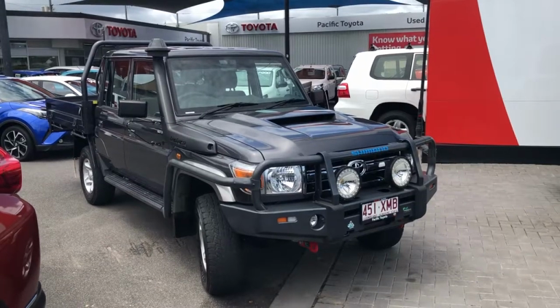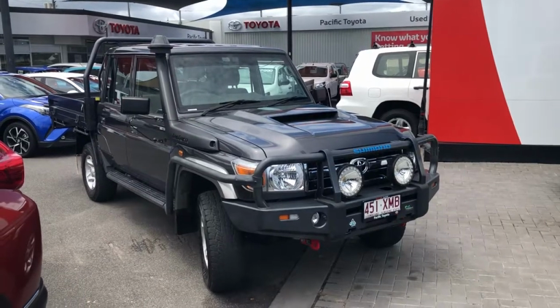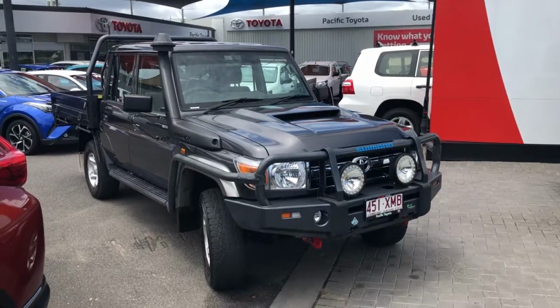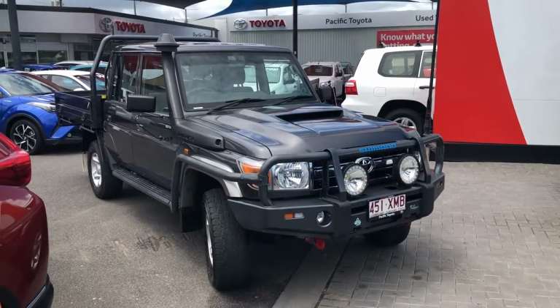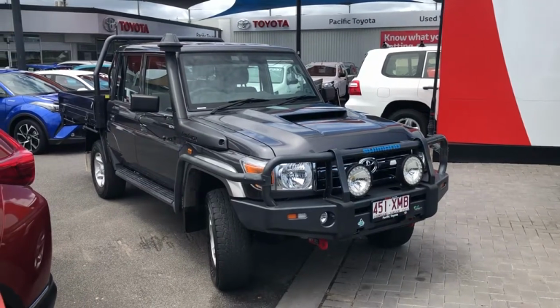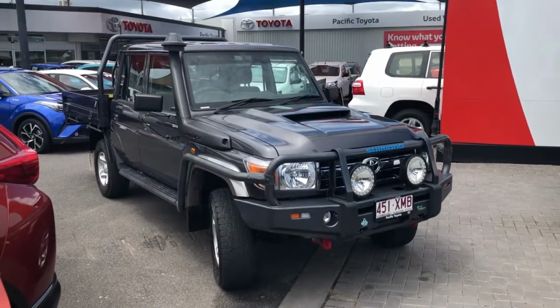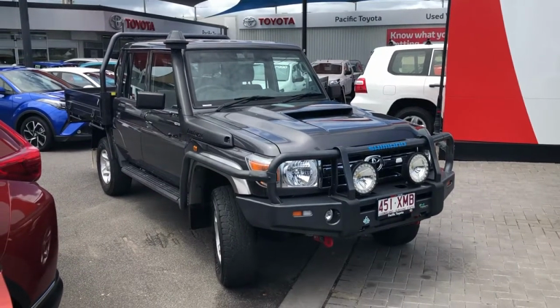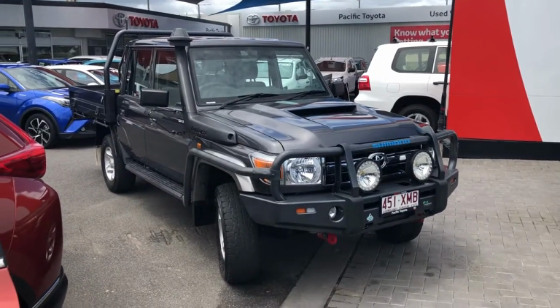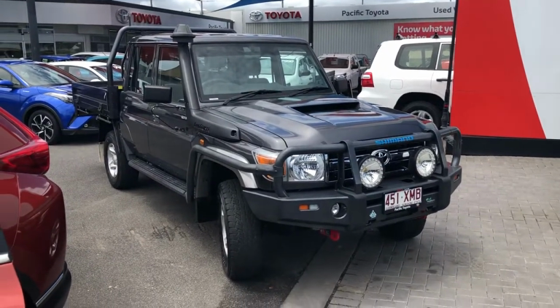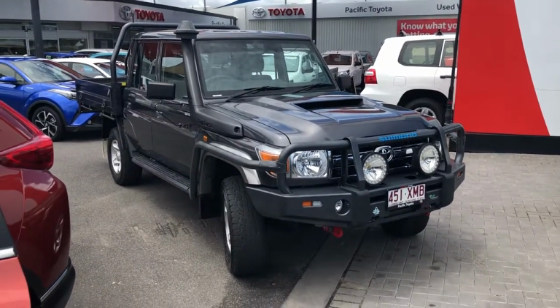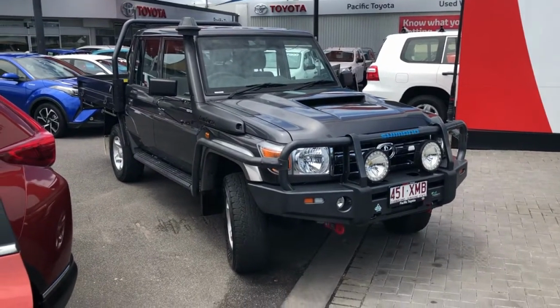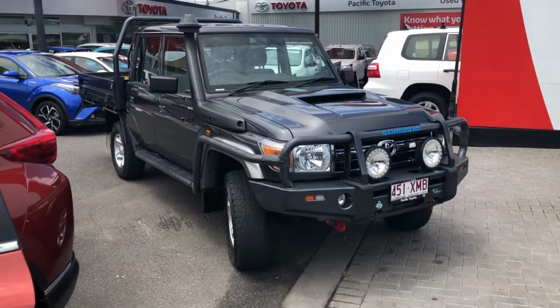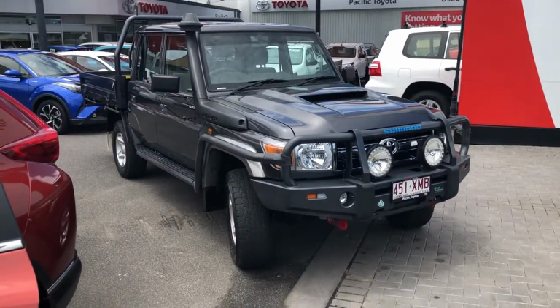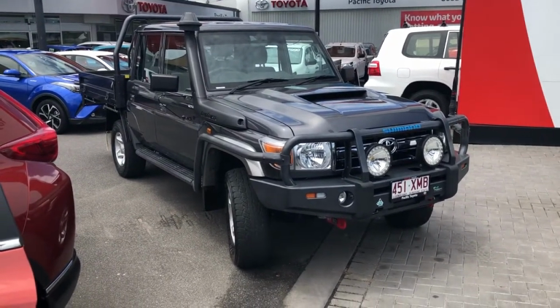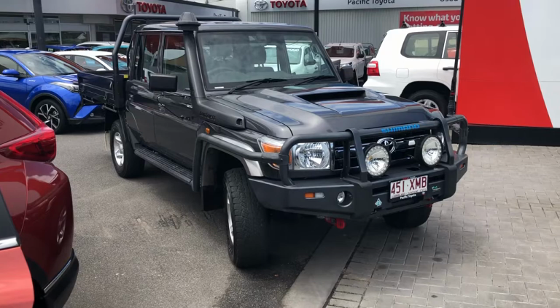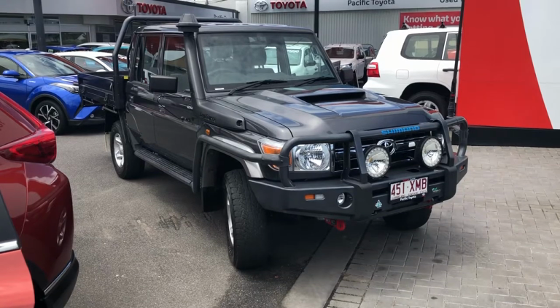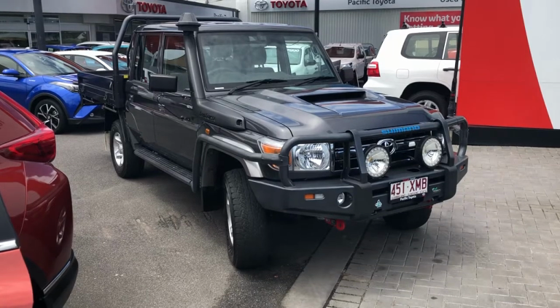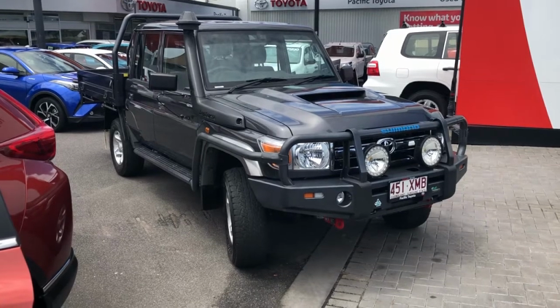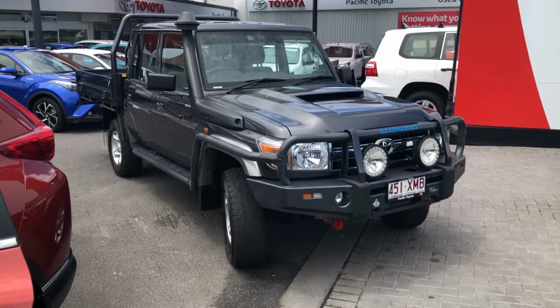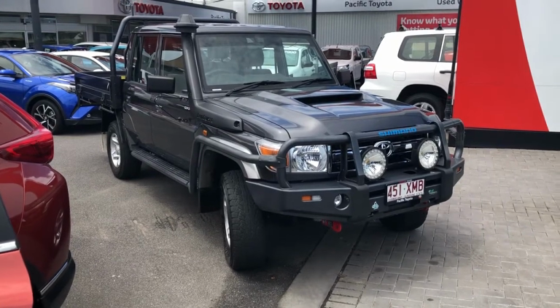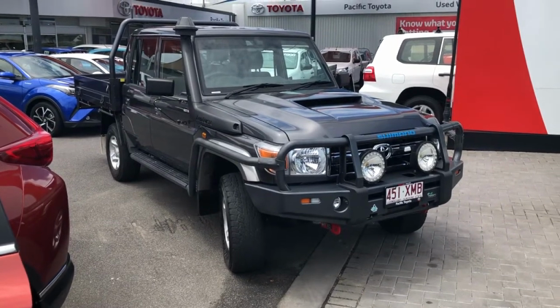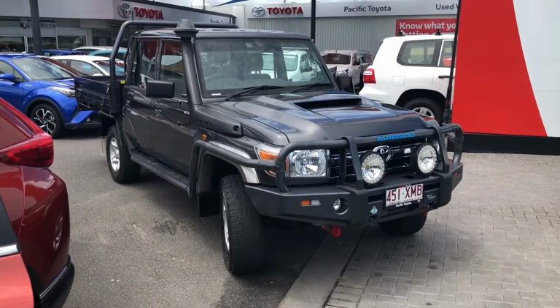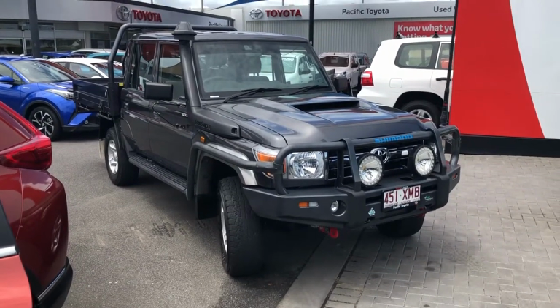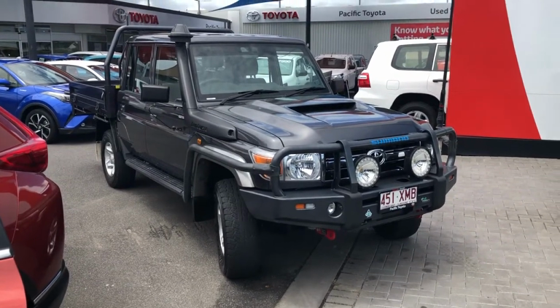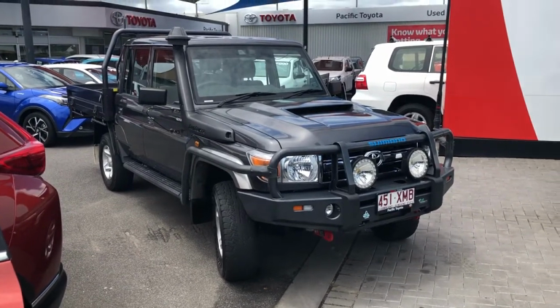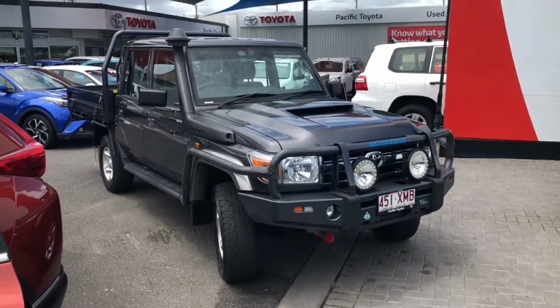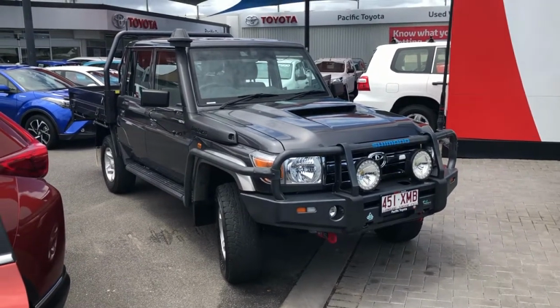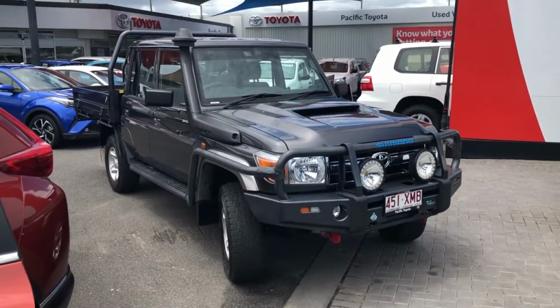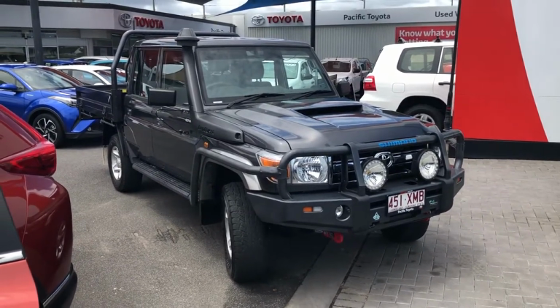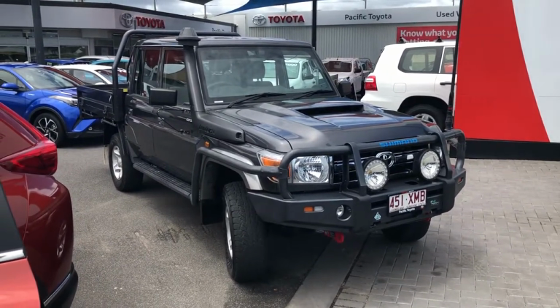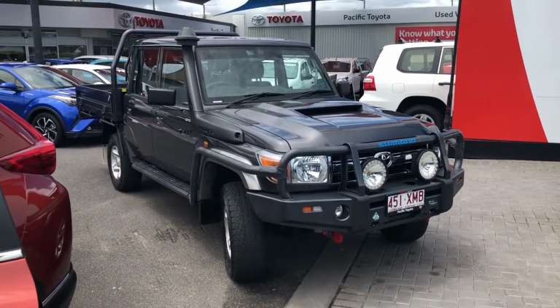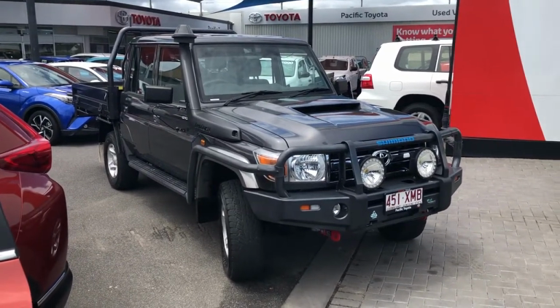Good morning, it's Christian here from Pacific Toyota and Lexus of Cairns, doing your personal by-definition video tour on our 2018 Toyota Land Cruiser Tour Cap.